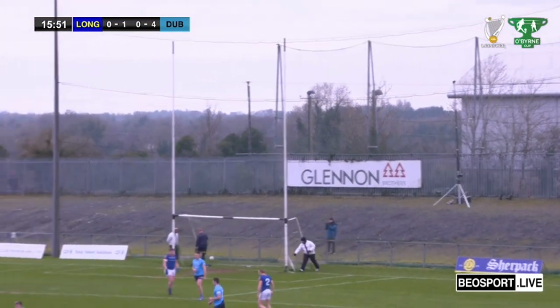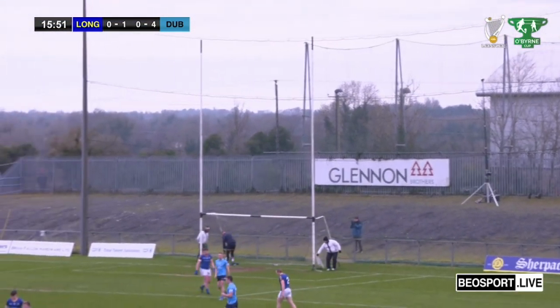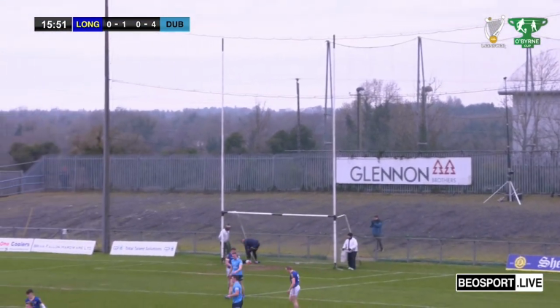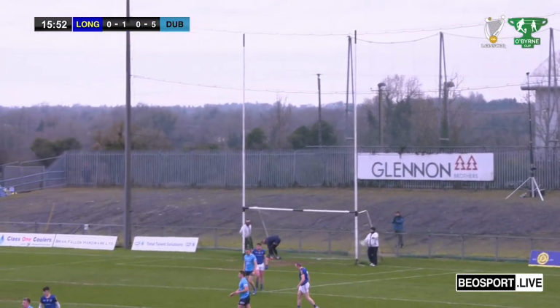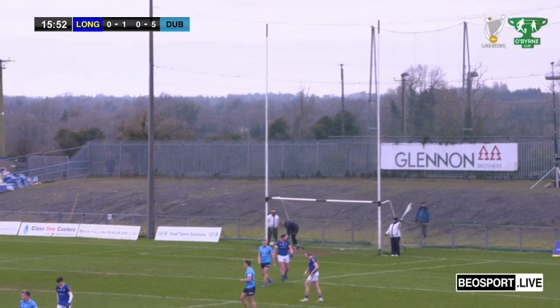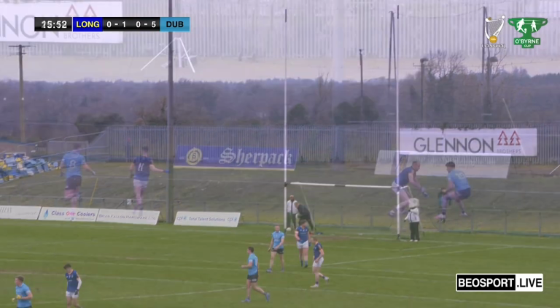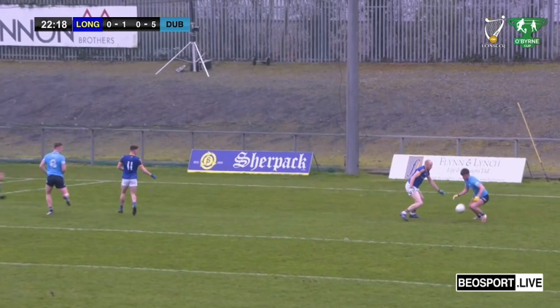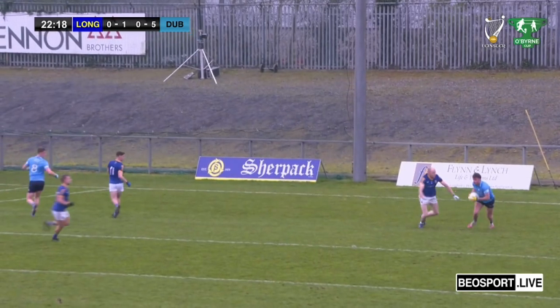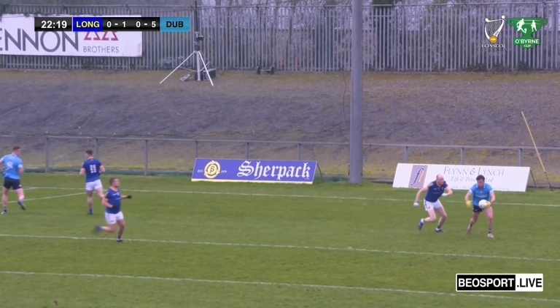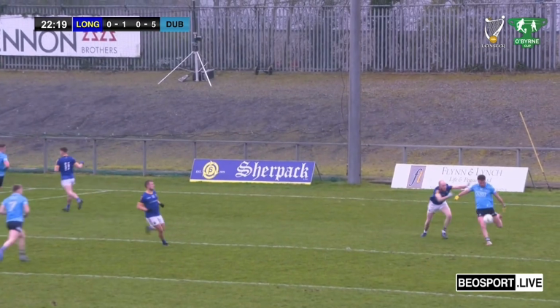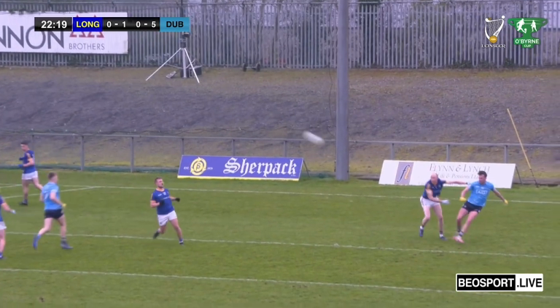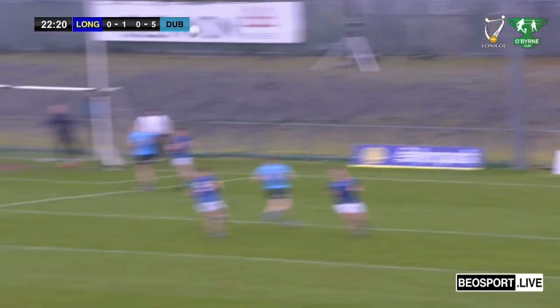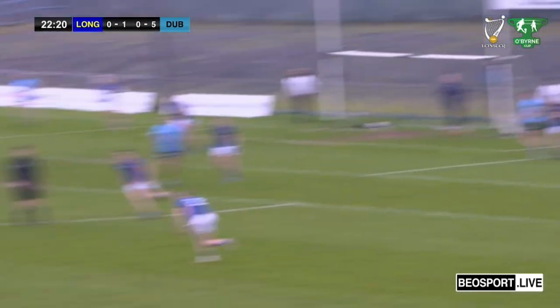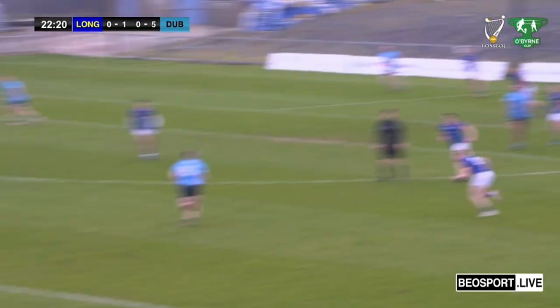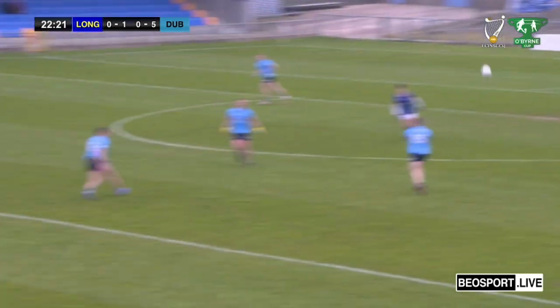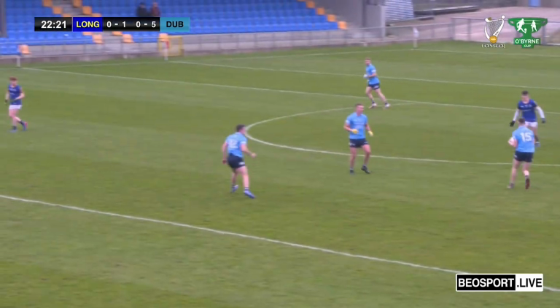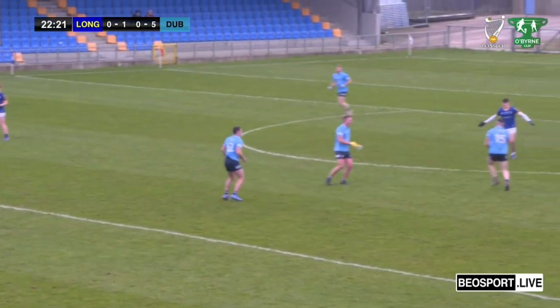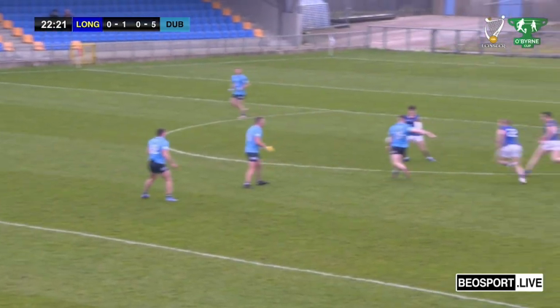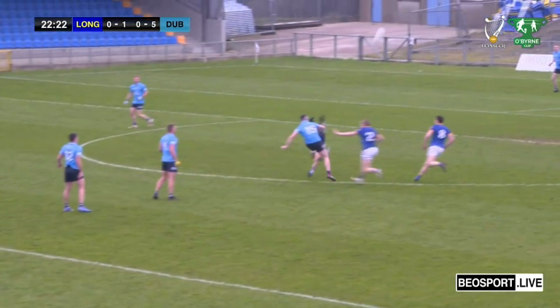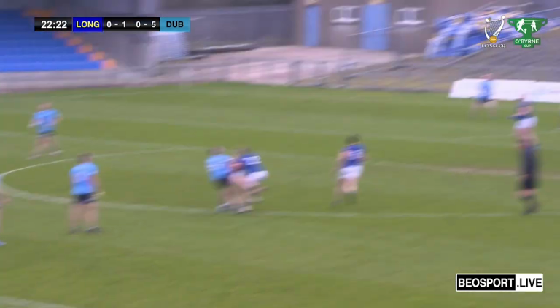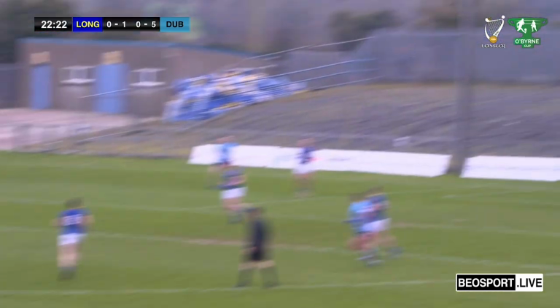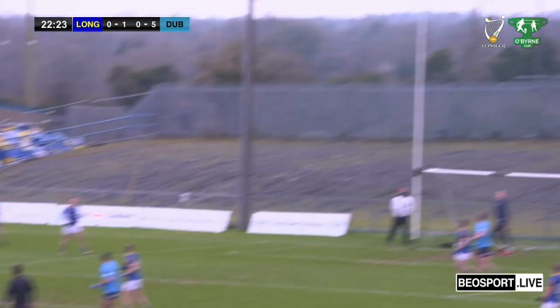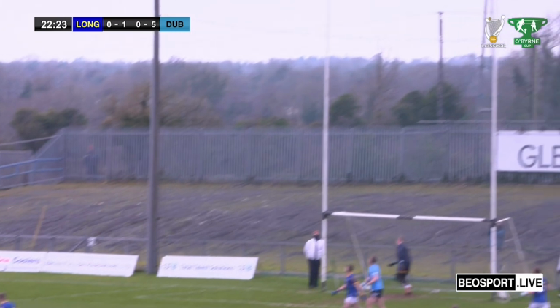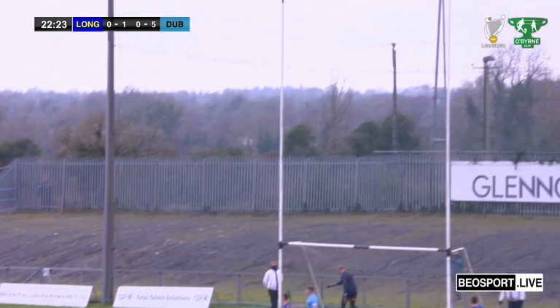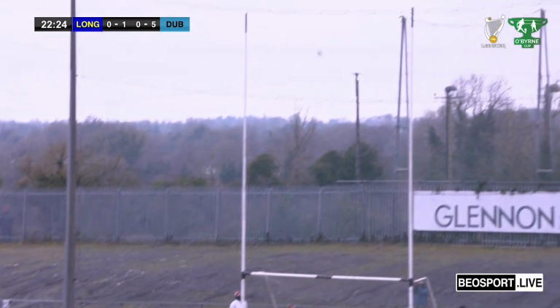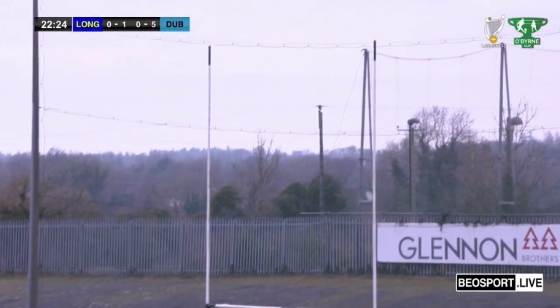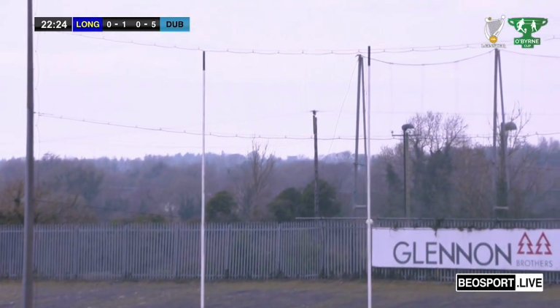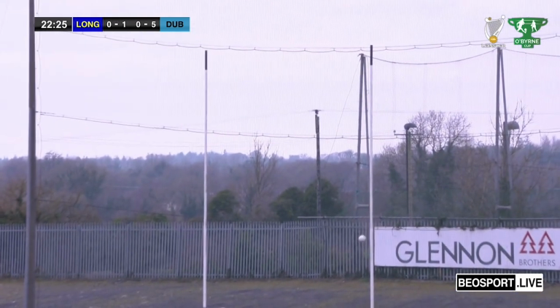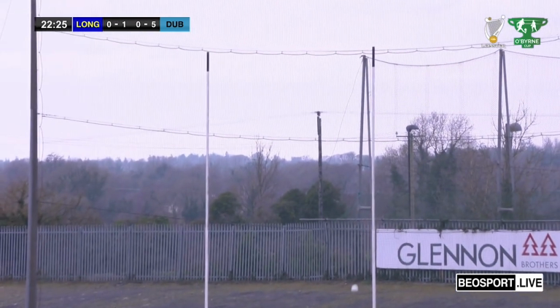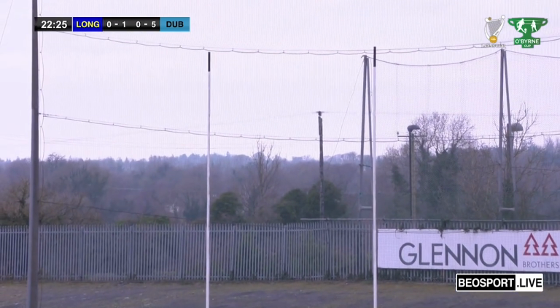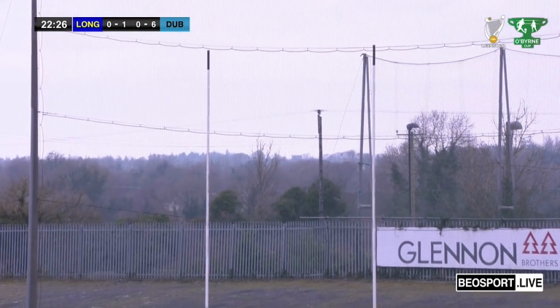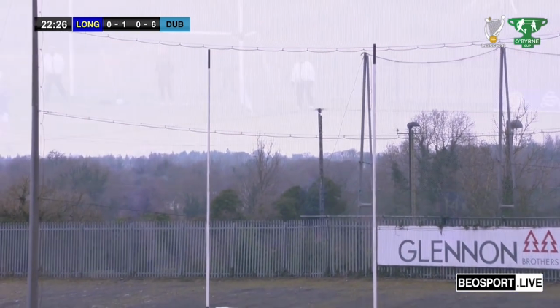A lovely score again there by Ciarán. Dornan now with the ball — a lovely crossfield ball and there are three Dublin men there. The man to get it is Ciarán Archer, and he sticks it over the bar with the left boot. That's six points to one.